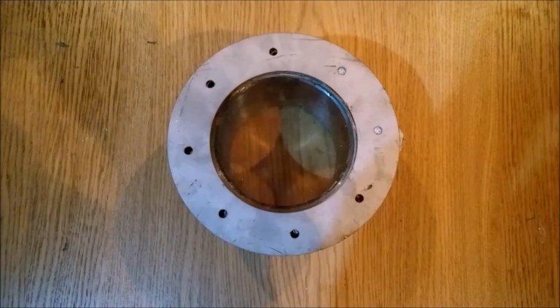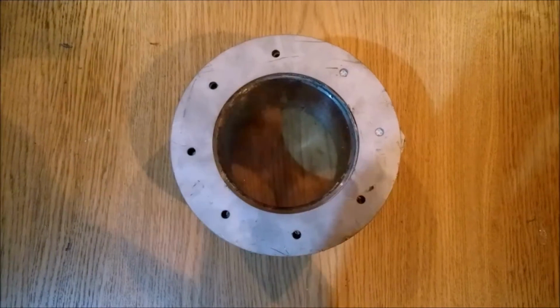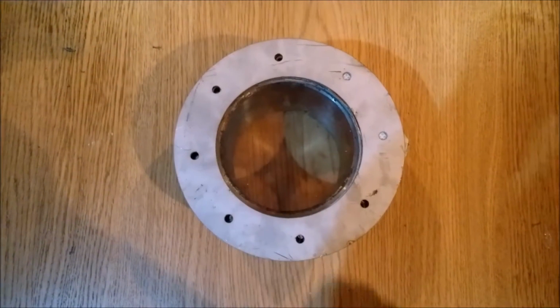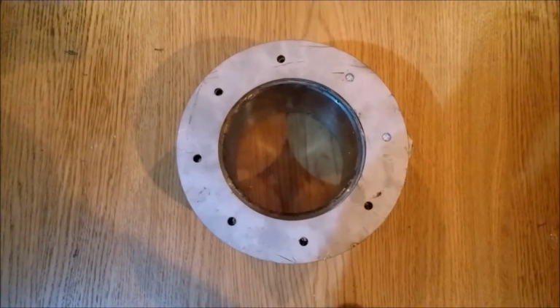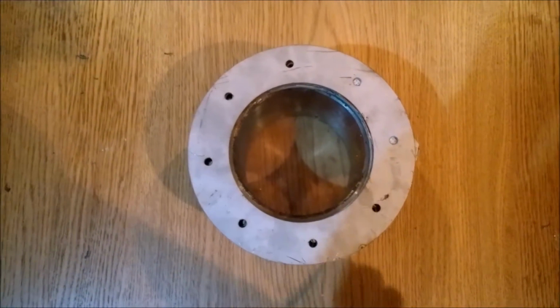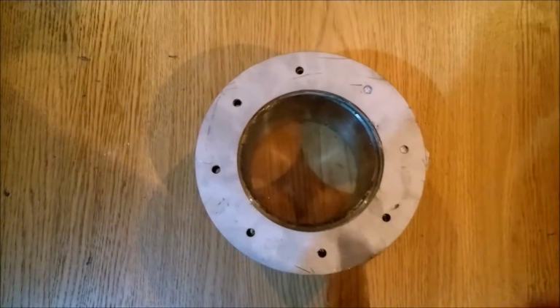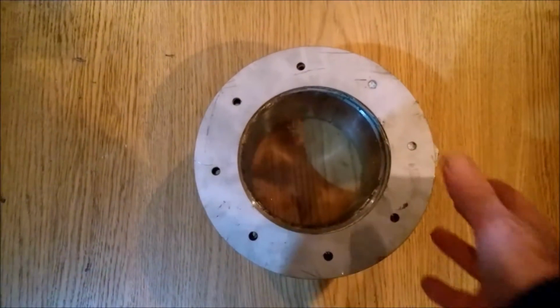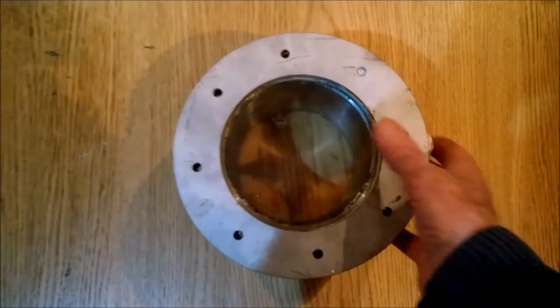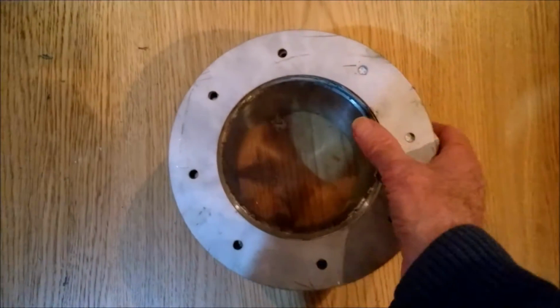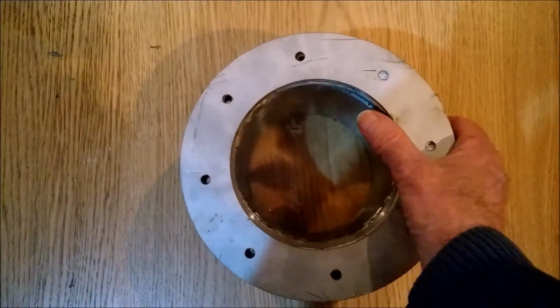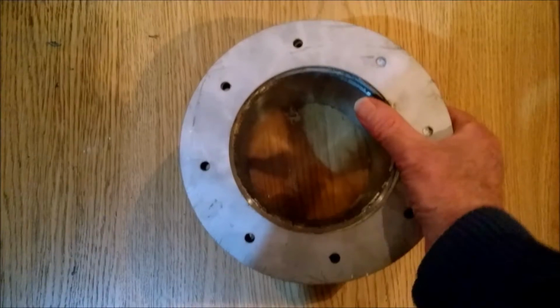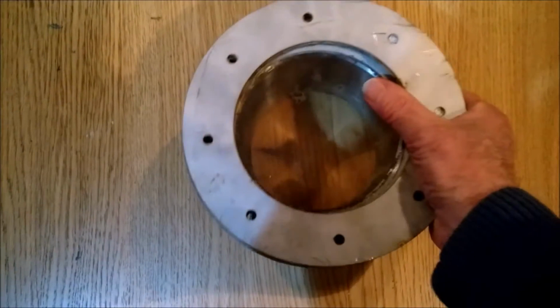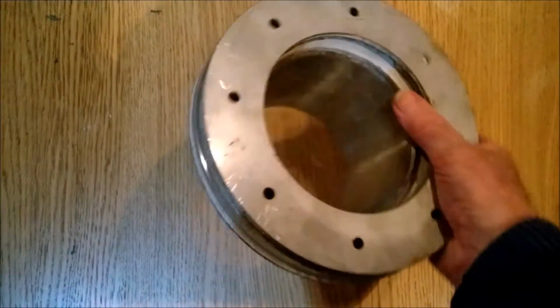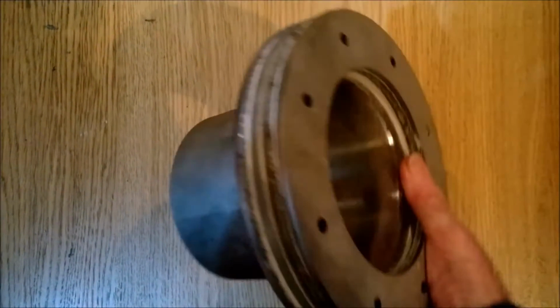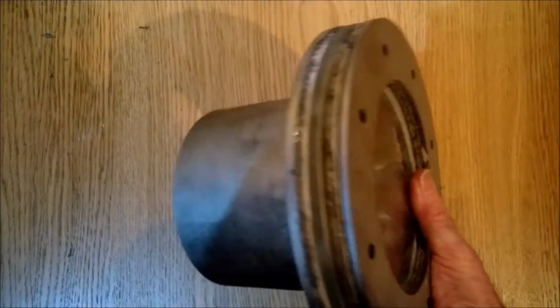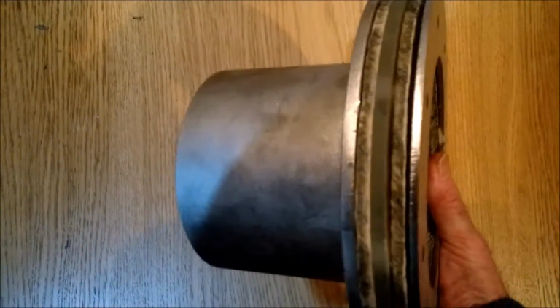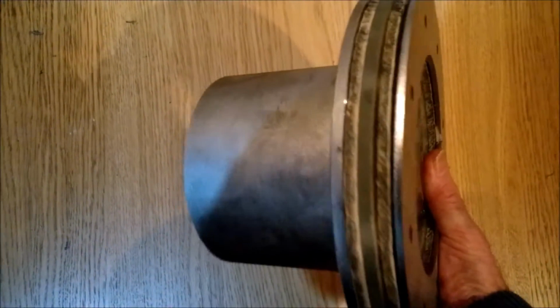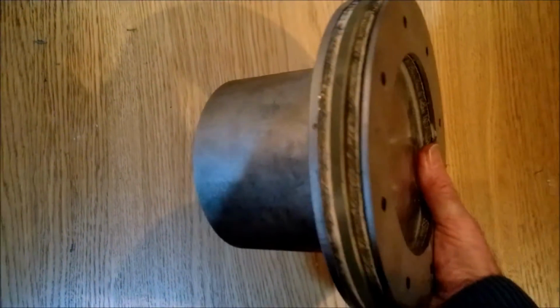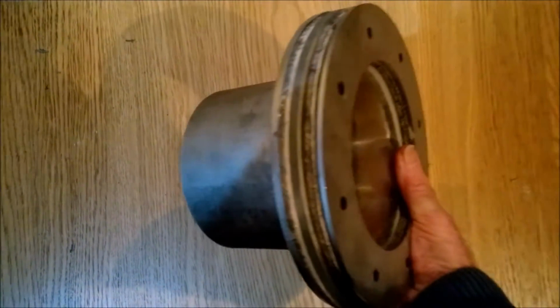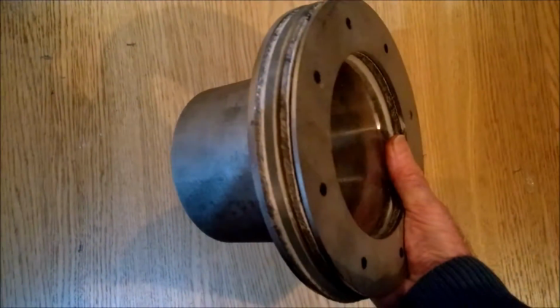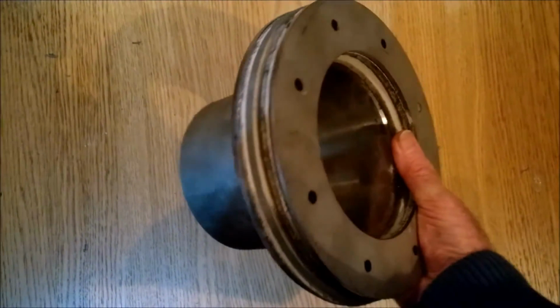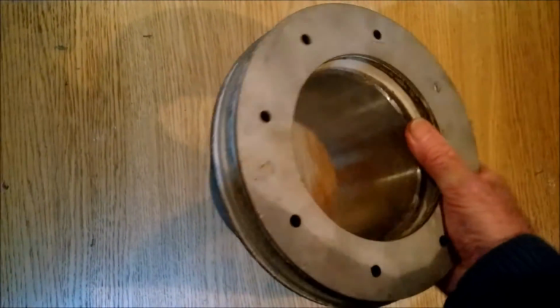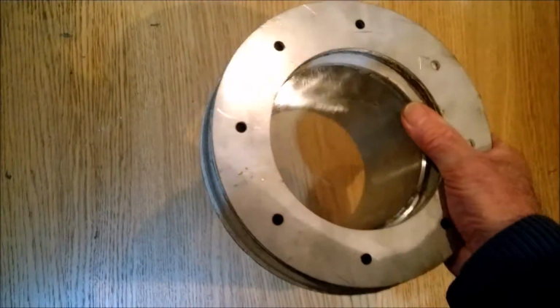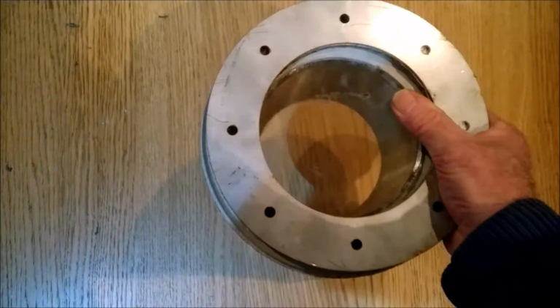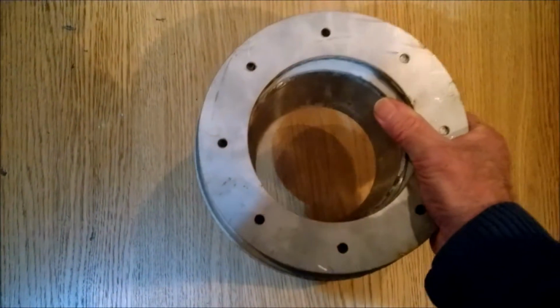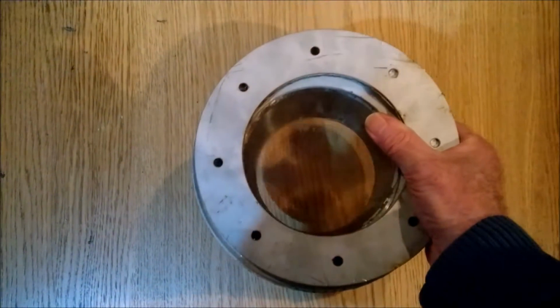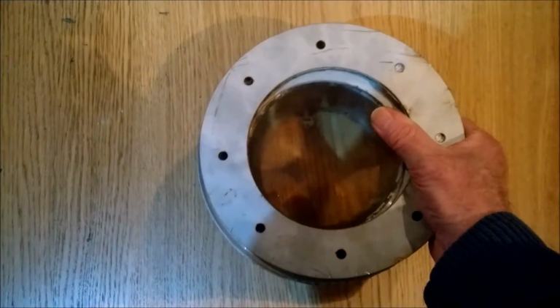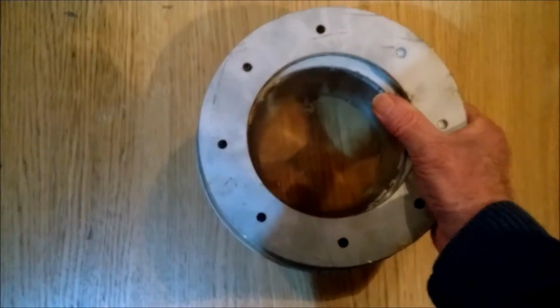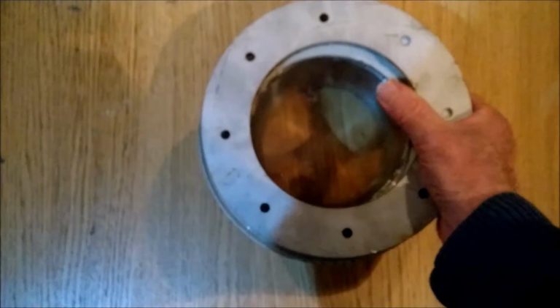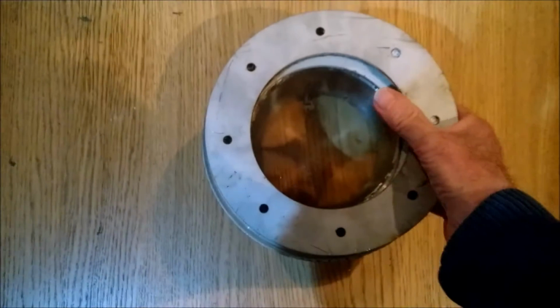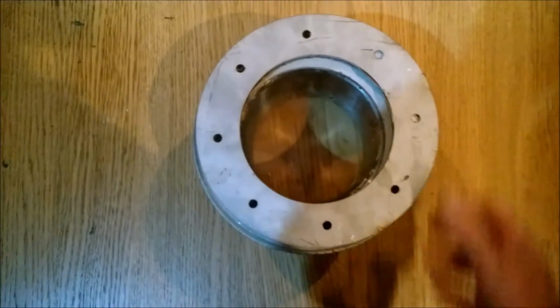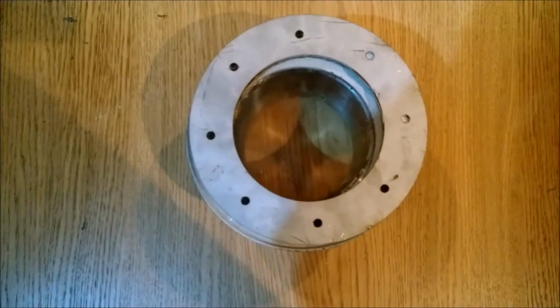Hello folks, this is Luke. What do we have here? A looking glass to see inside of my gasifier.